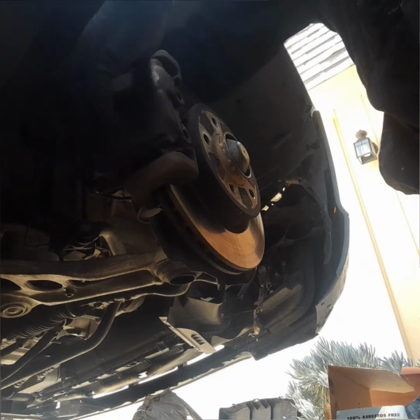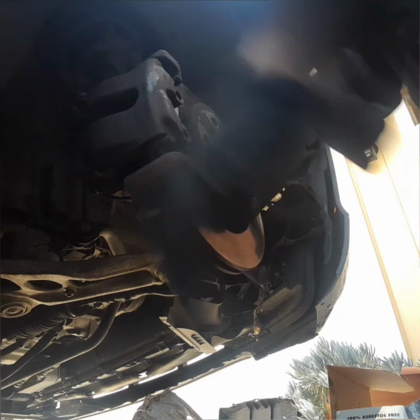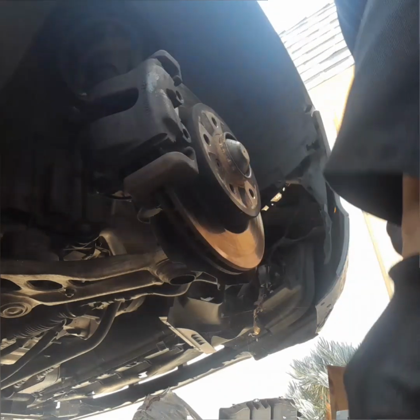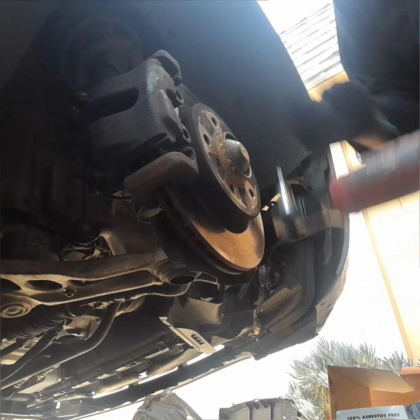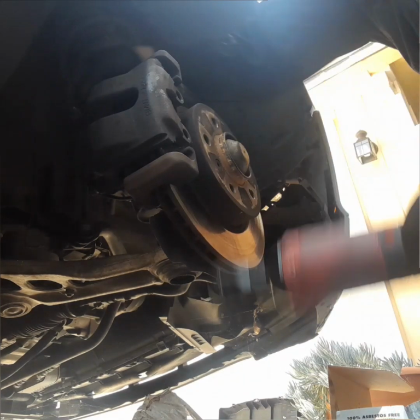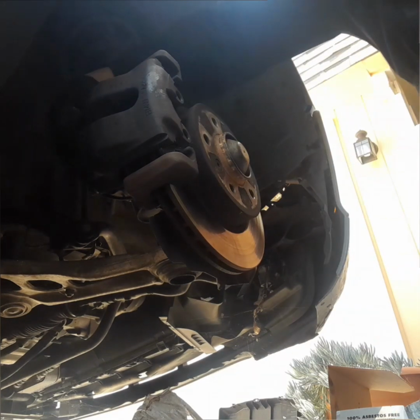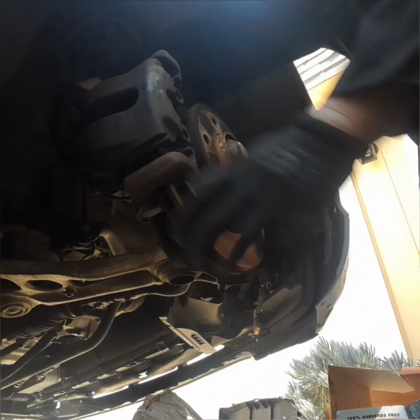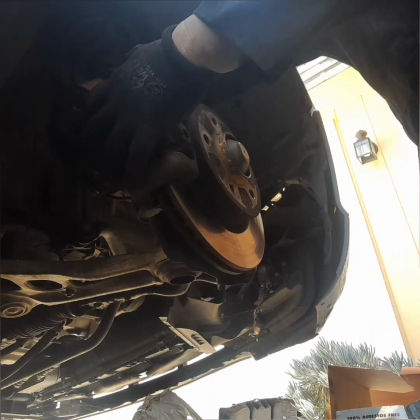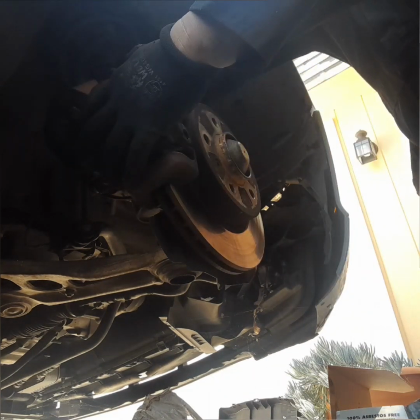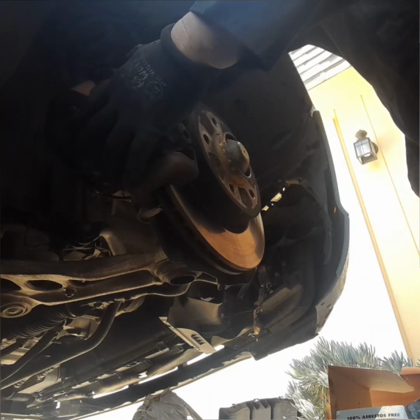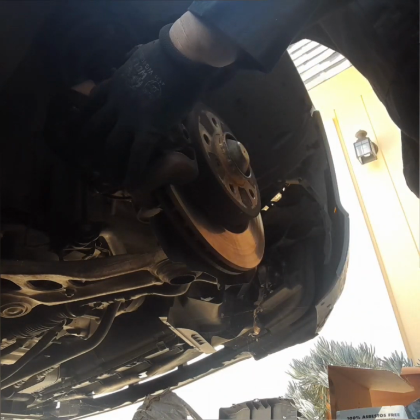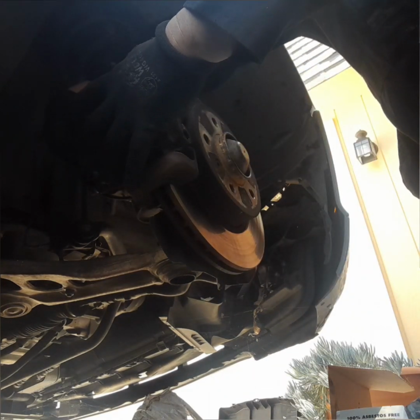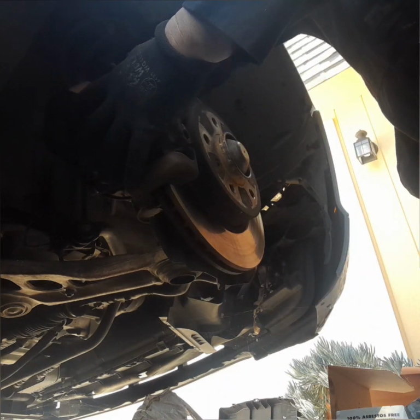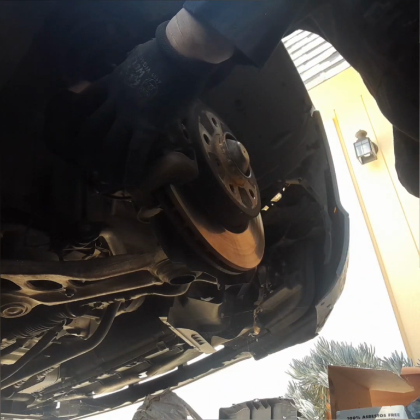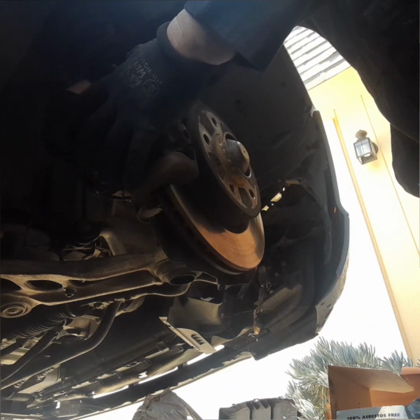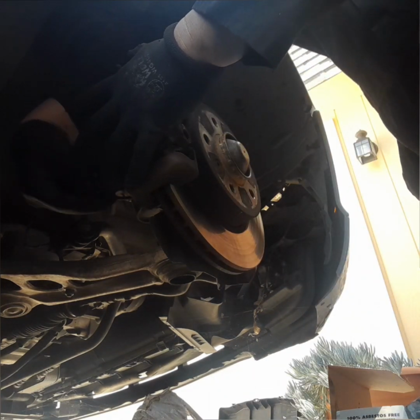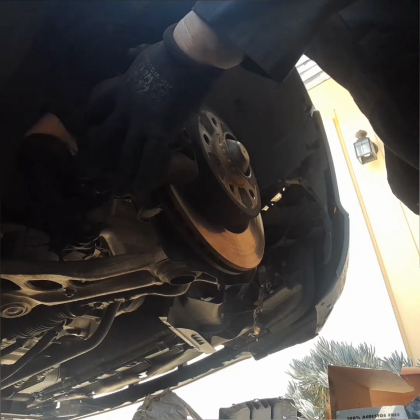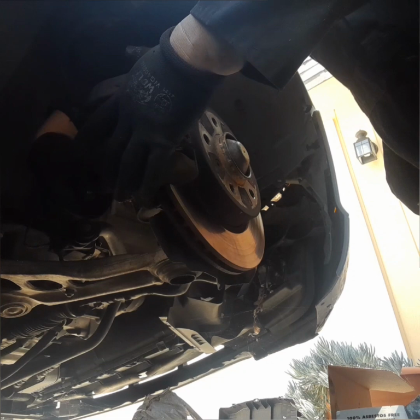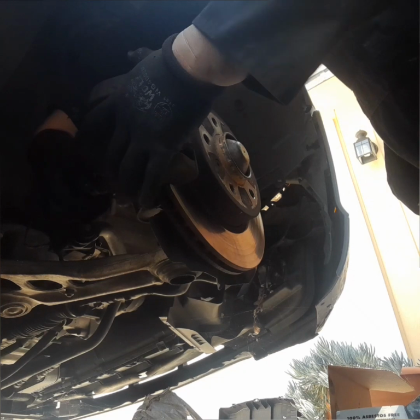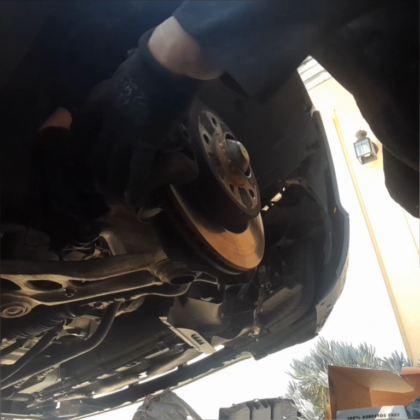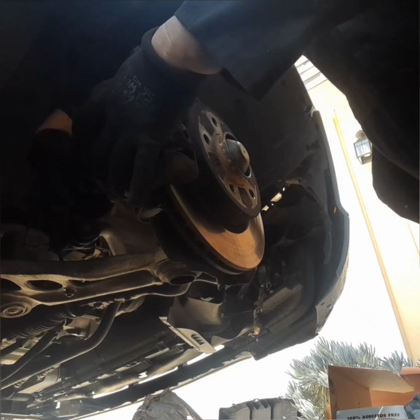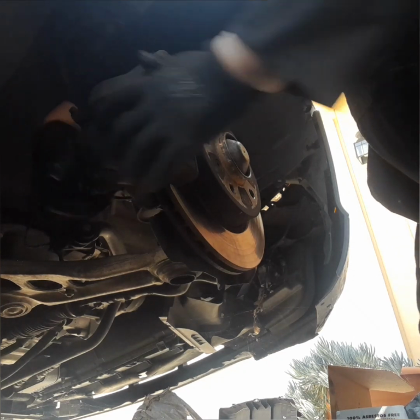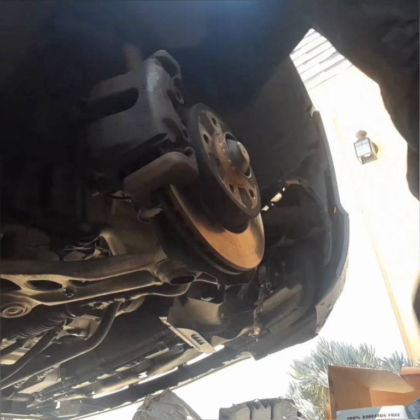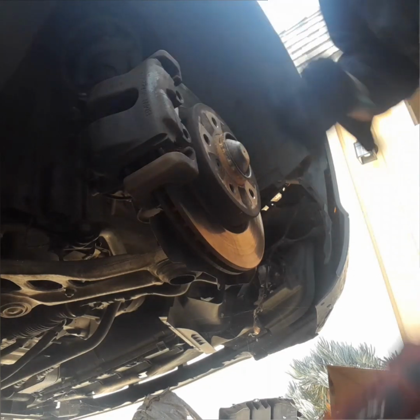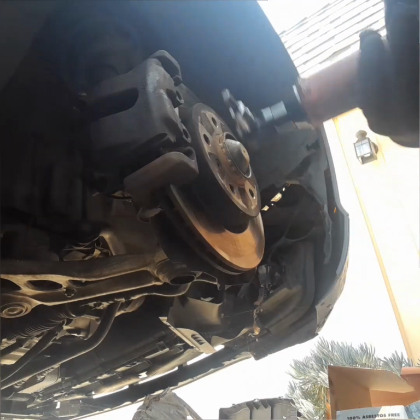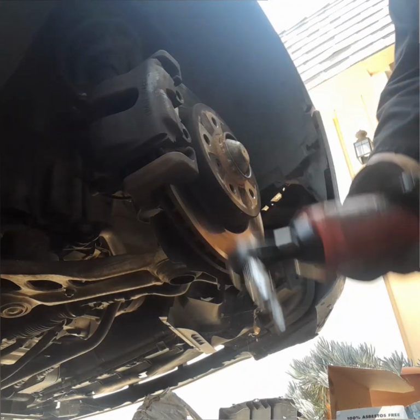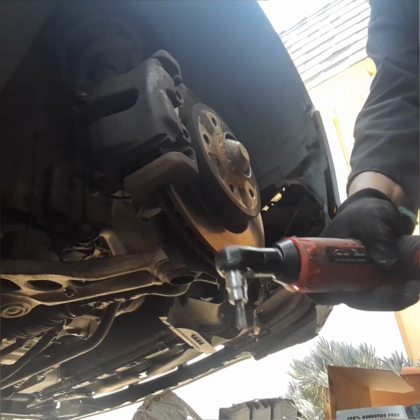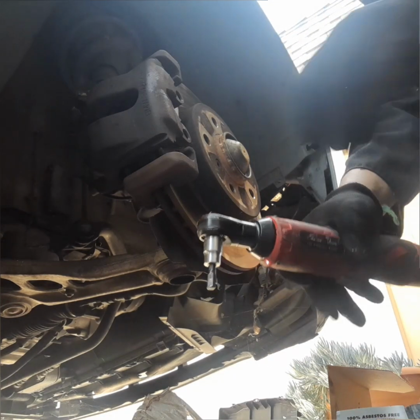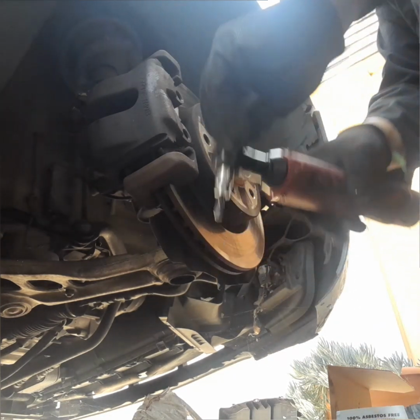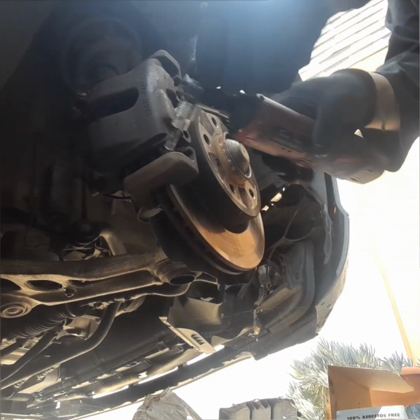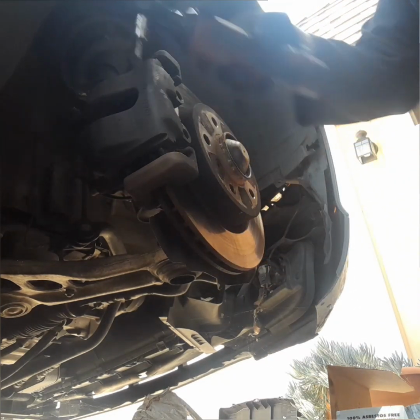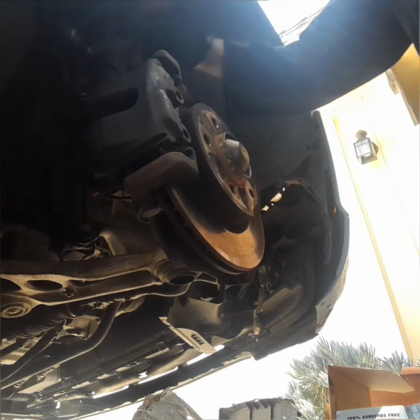When installing the sliding pin, make sure you always start with your fingers first. Do not start with a wrench all the way in, because the sliding pin can actually go in sideways.